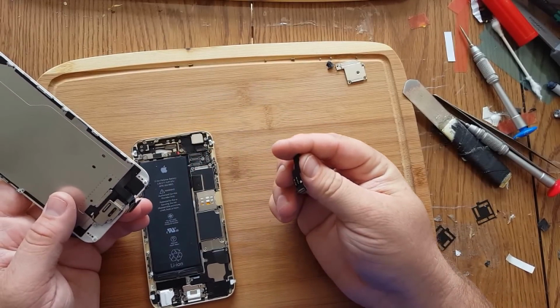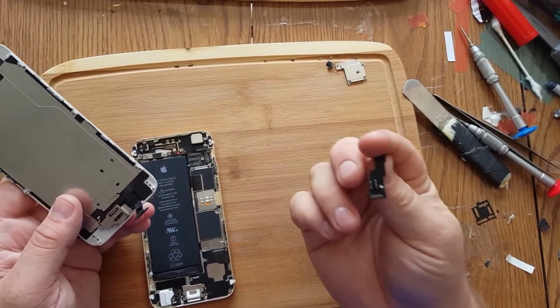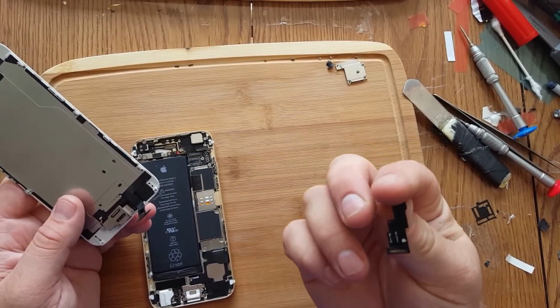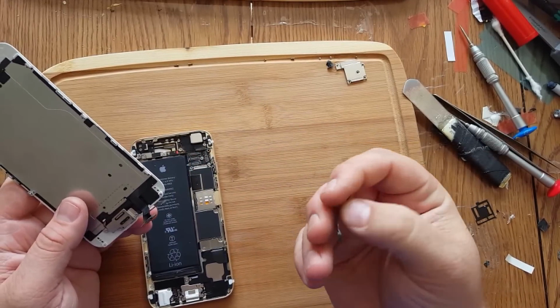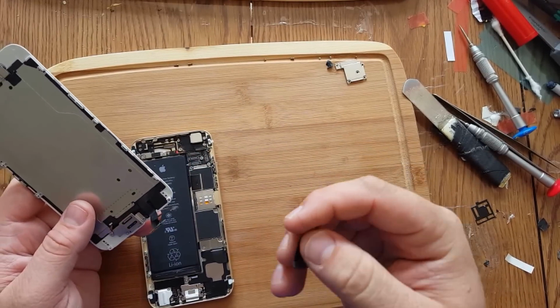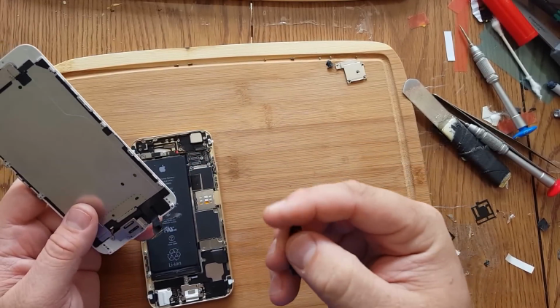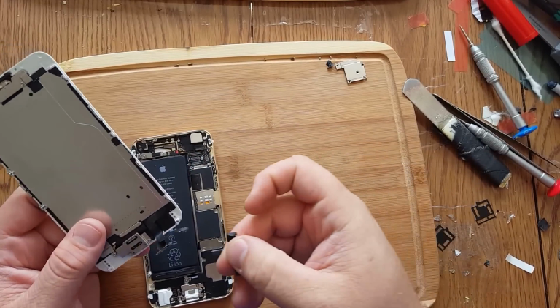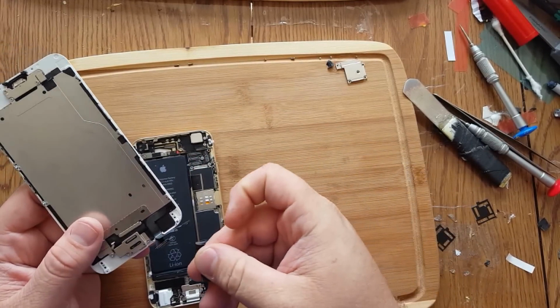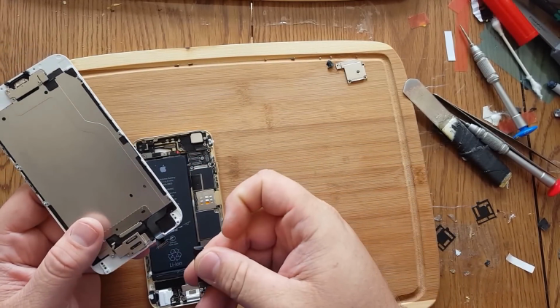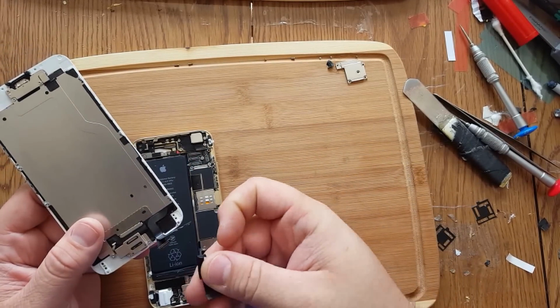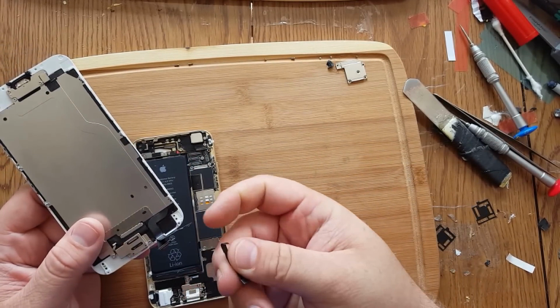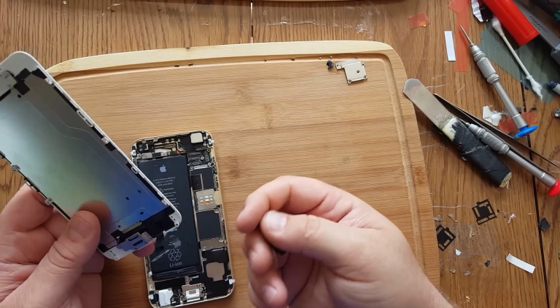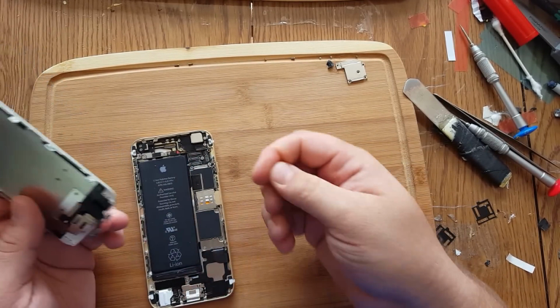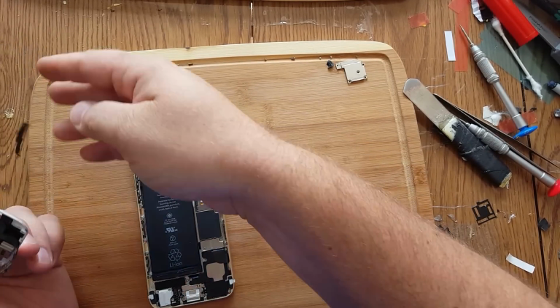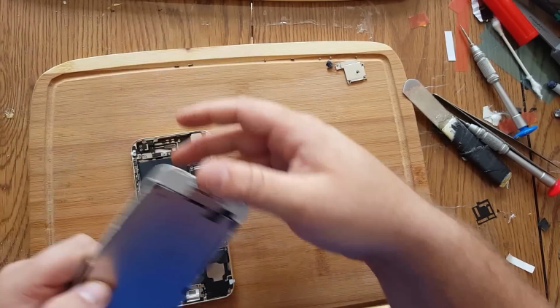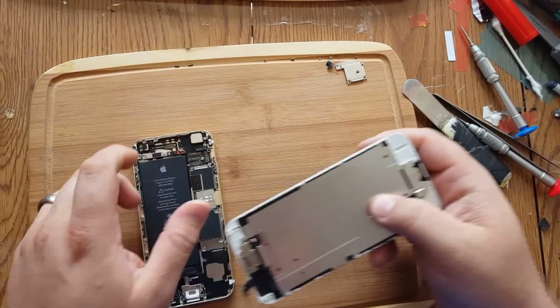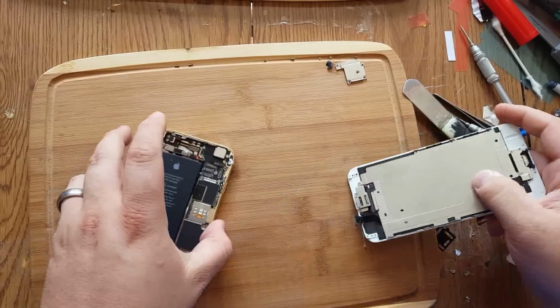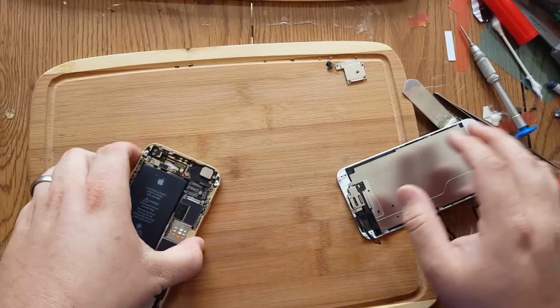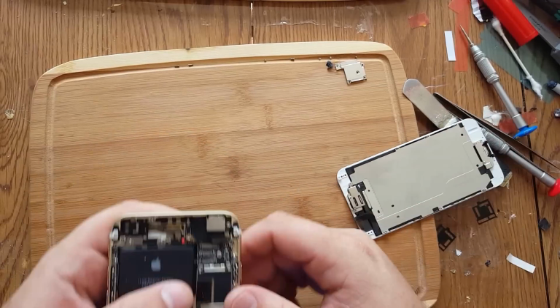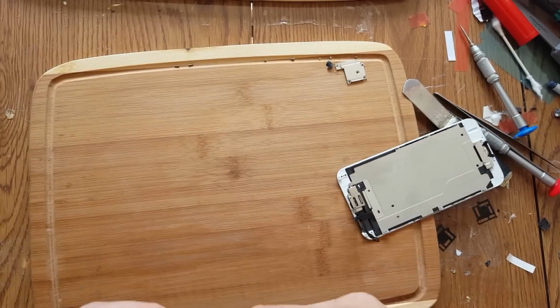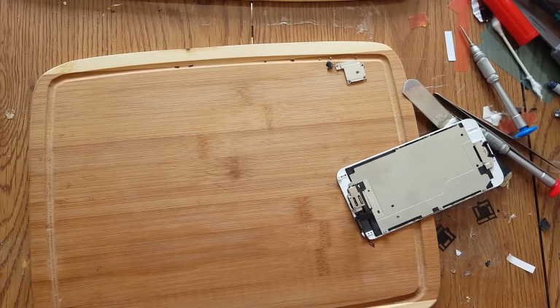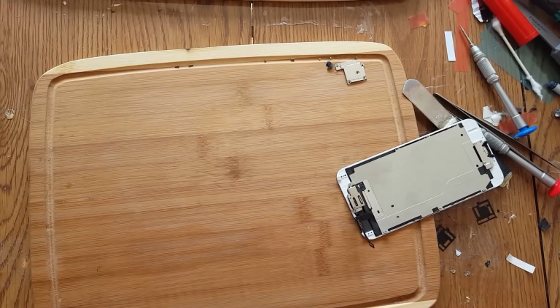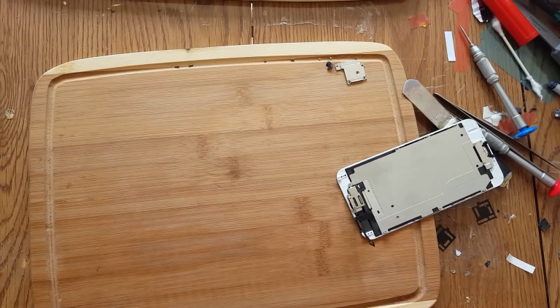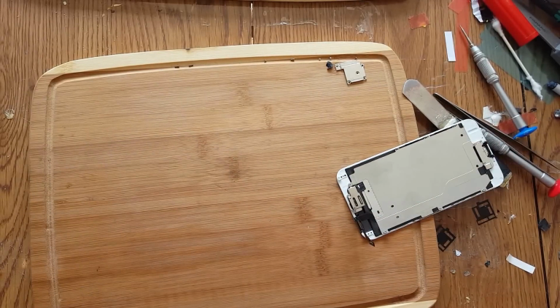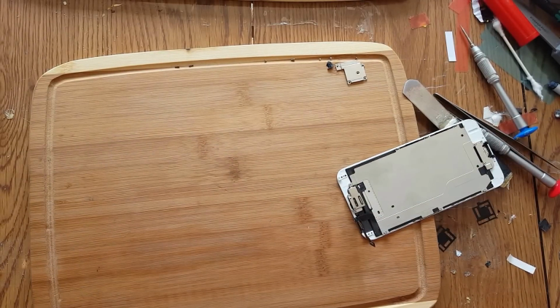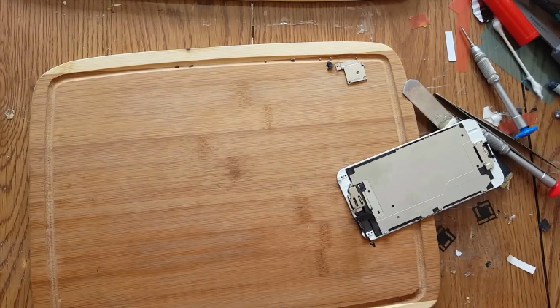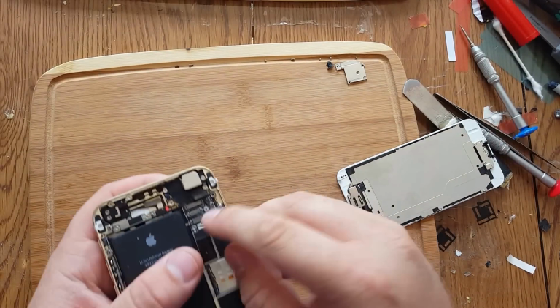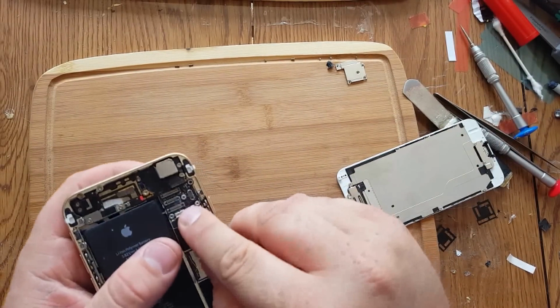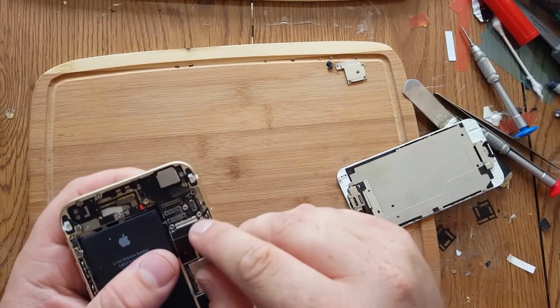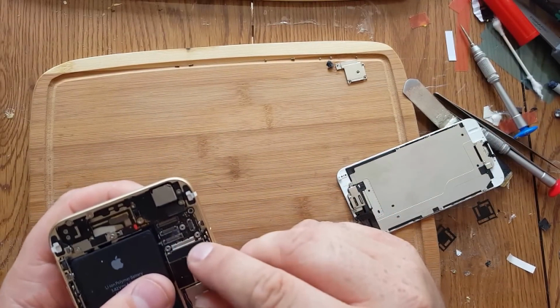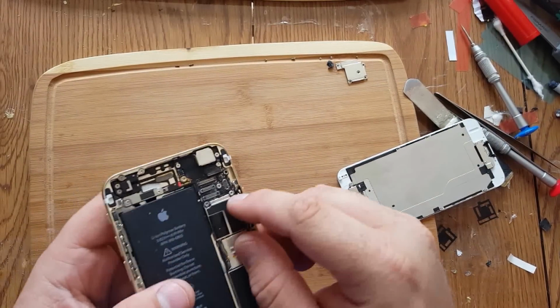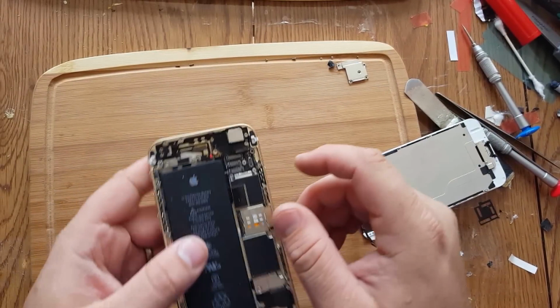That must be really corroded just to fall off like that — that's never happened. The camera piece is broken. So this is all corroded right here.